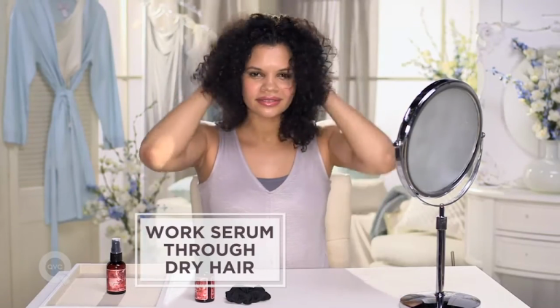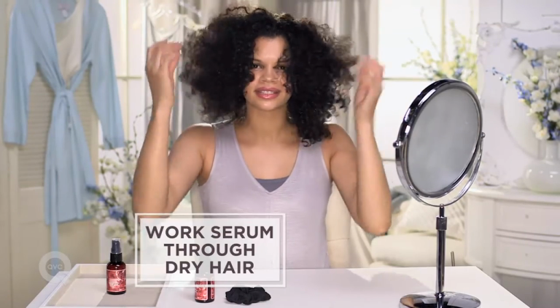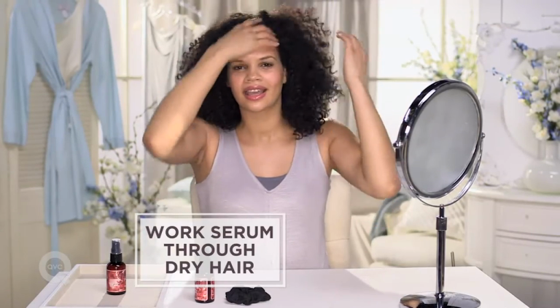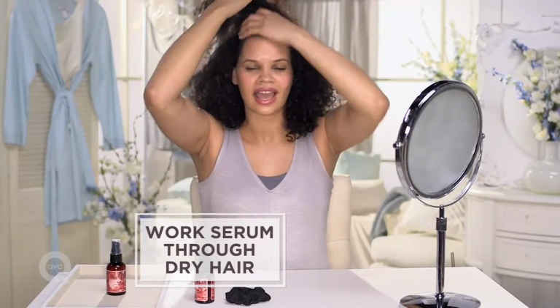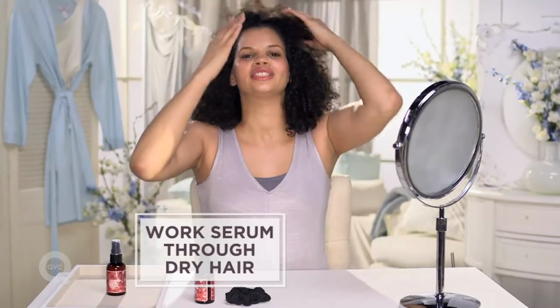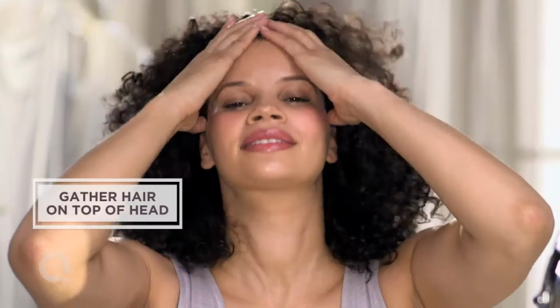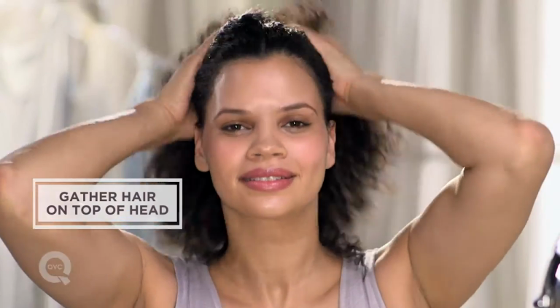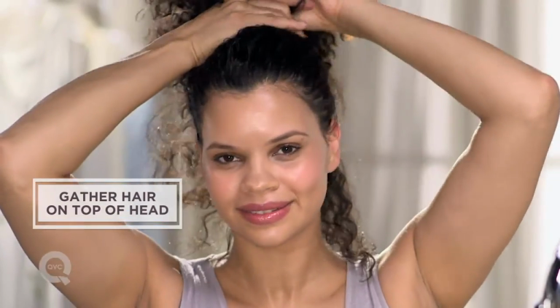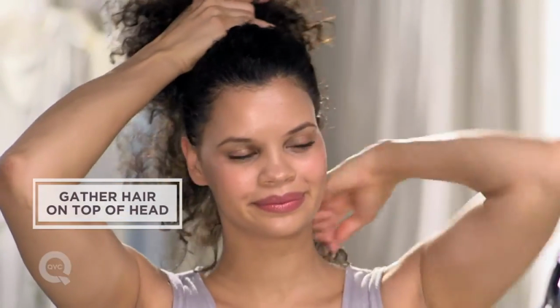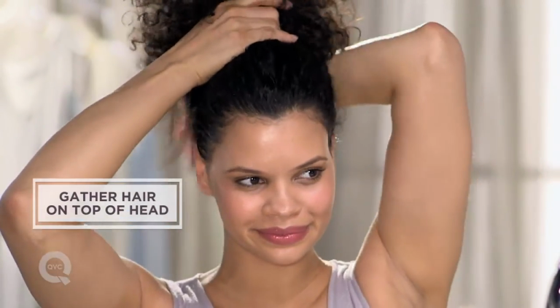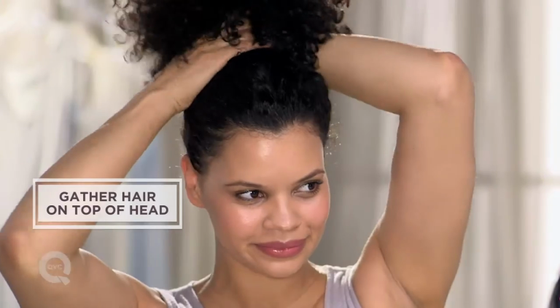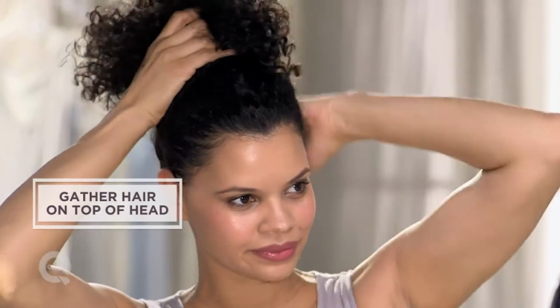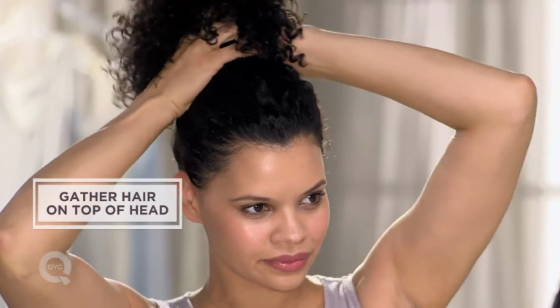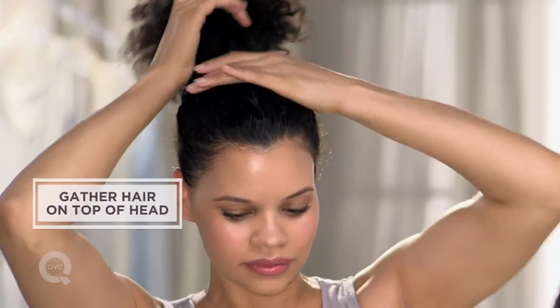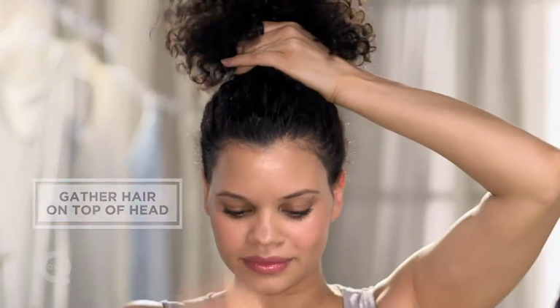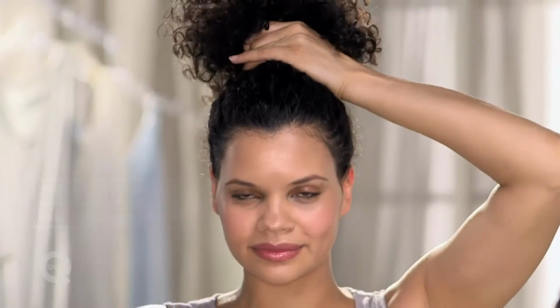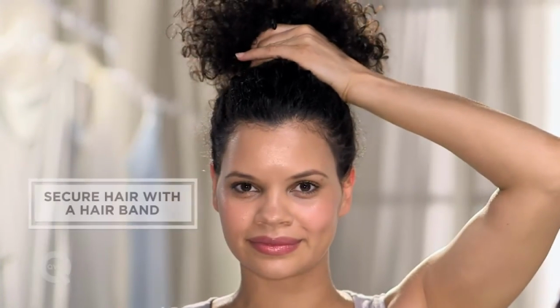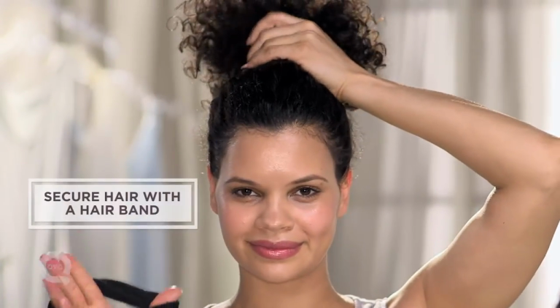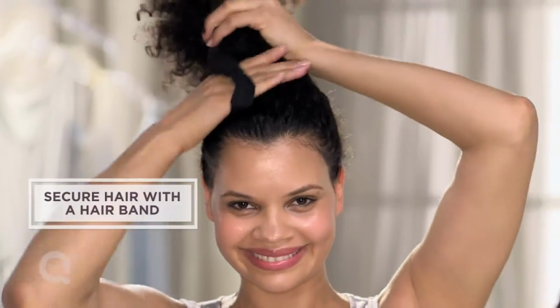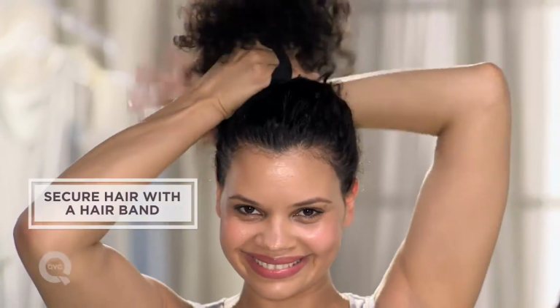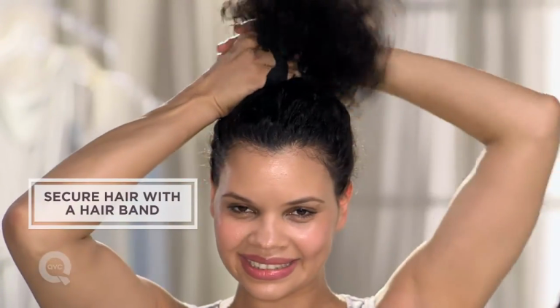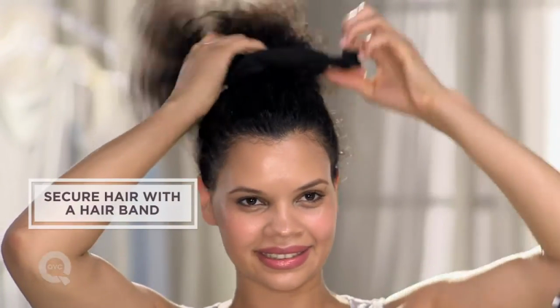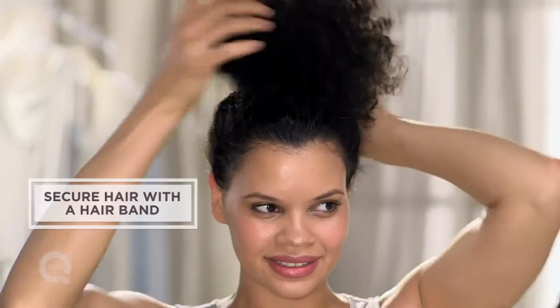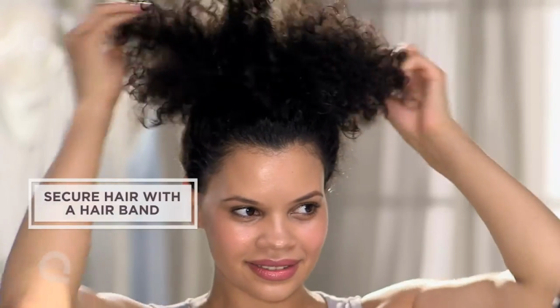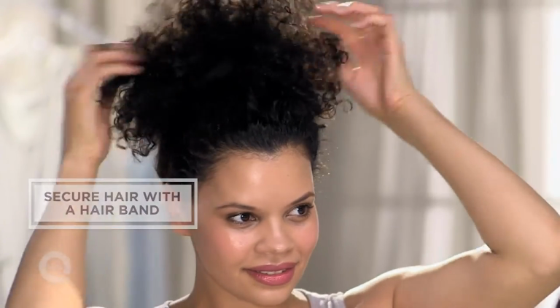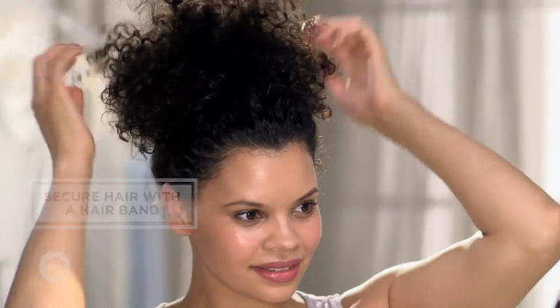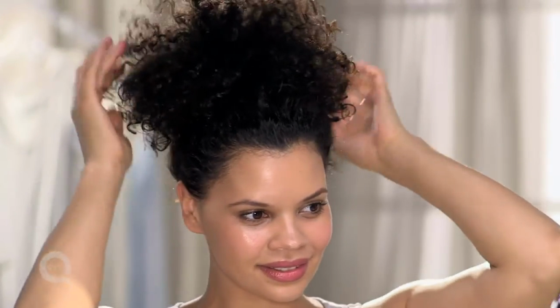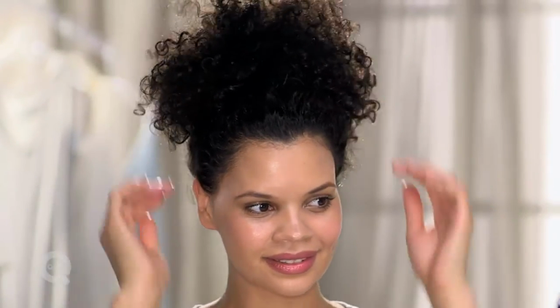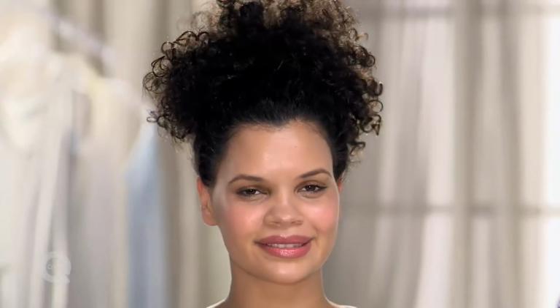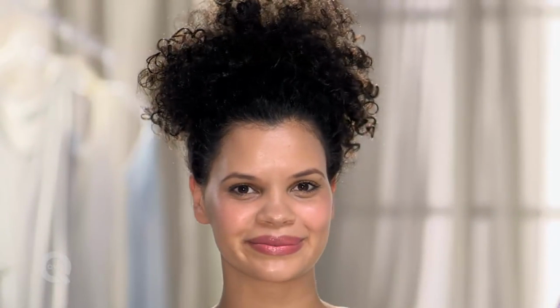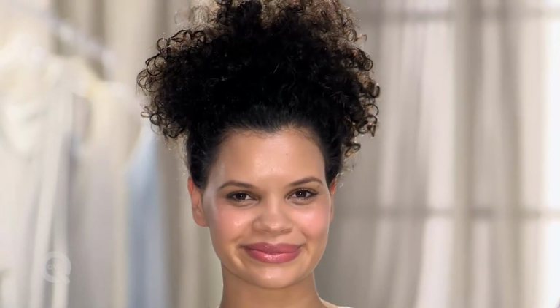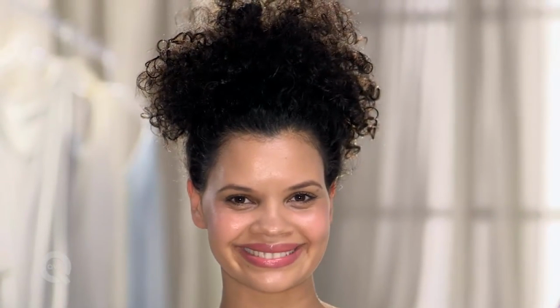And then I sweep it up all the way to the top of my head. I take a scrunchie or any kind of loose hairband, fluff it out. This is called the pineapple.